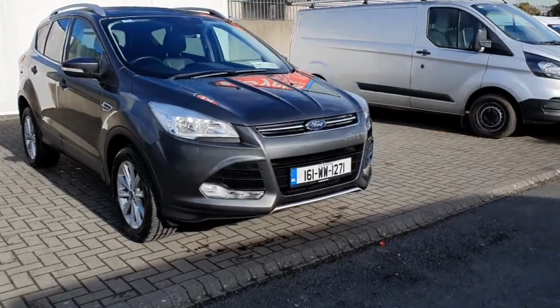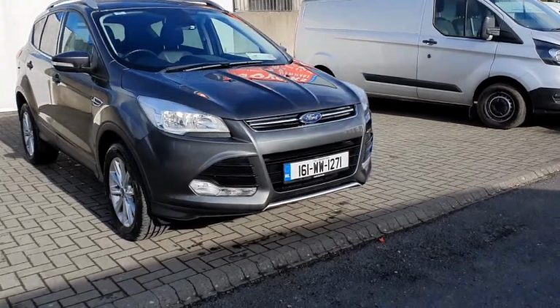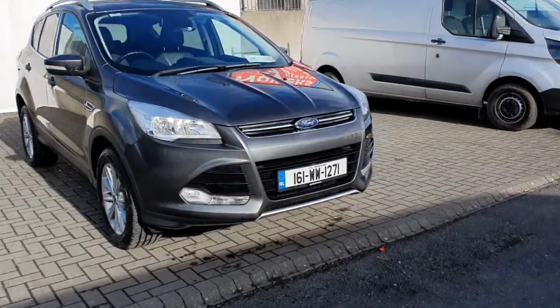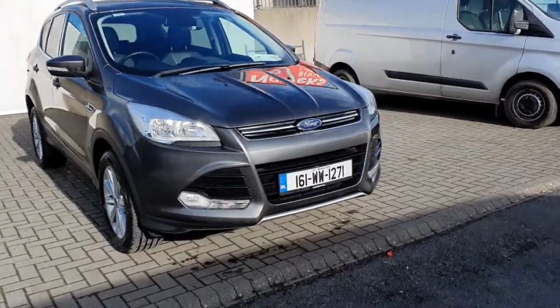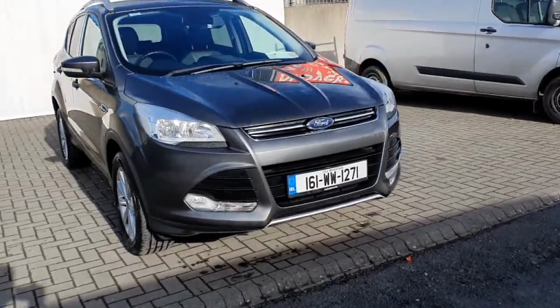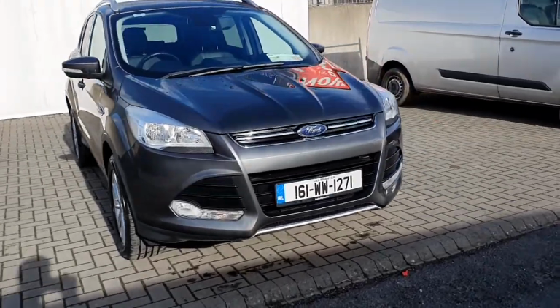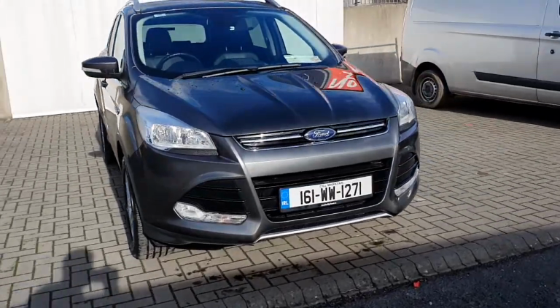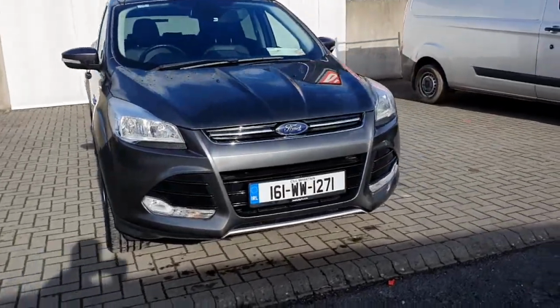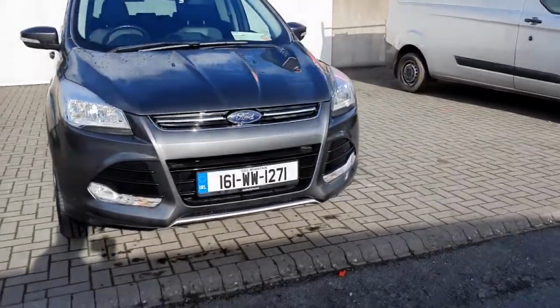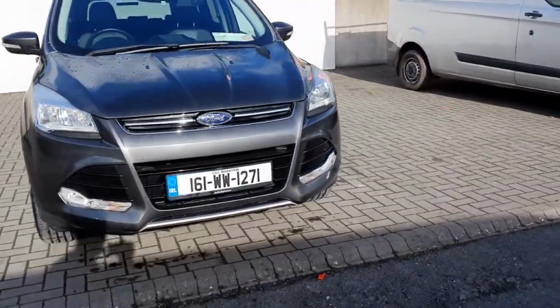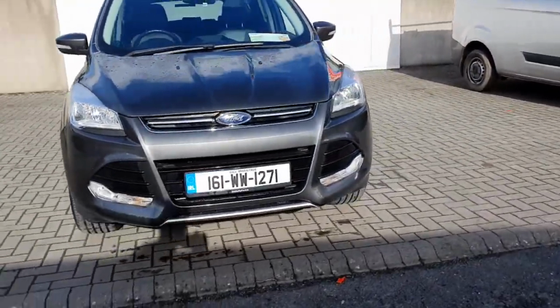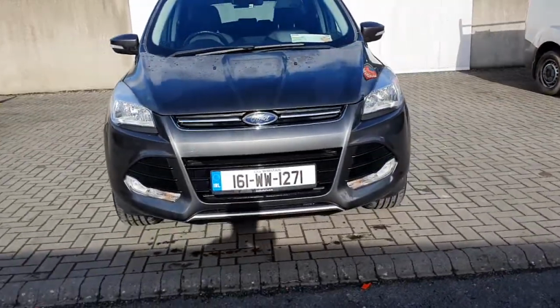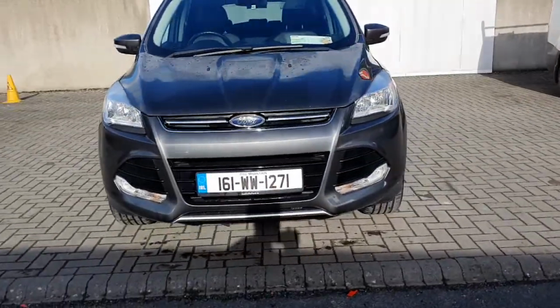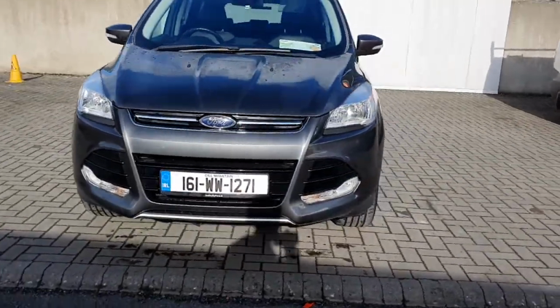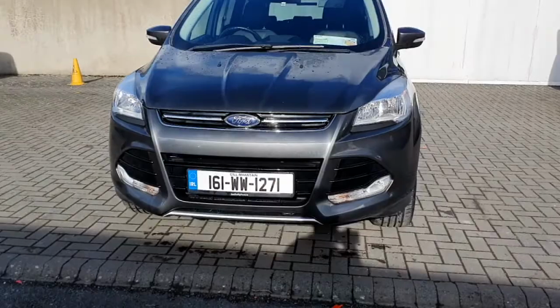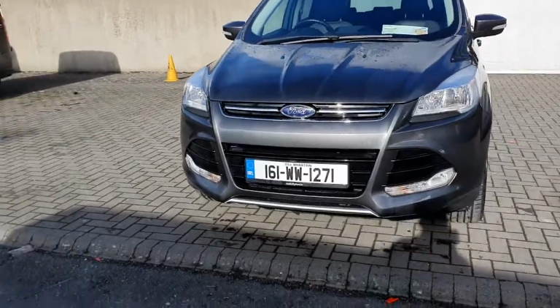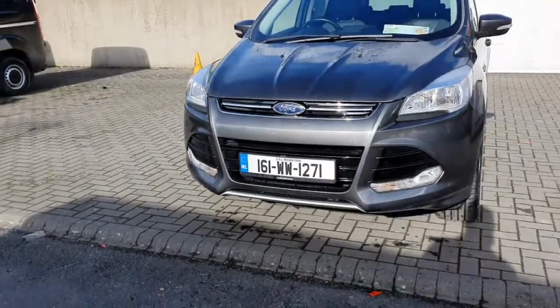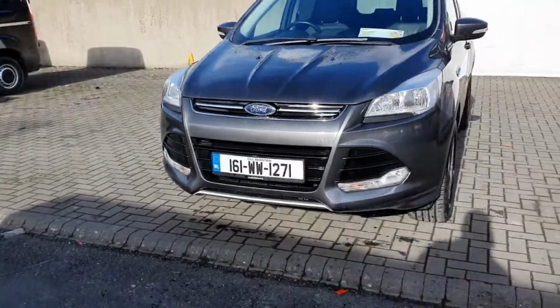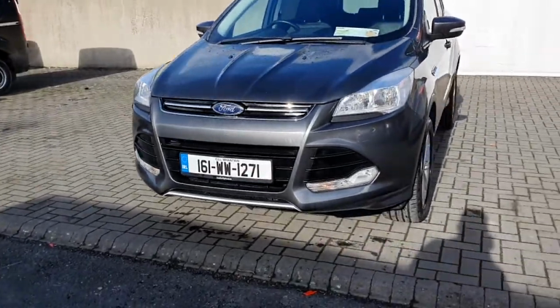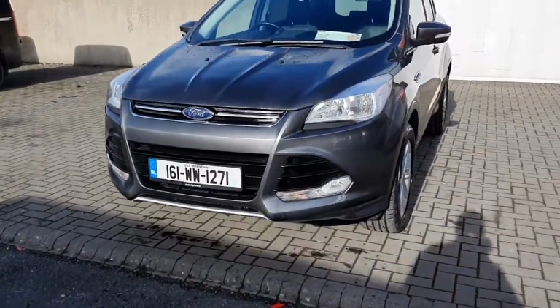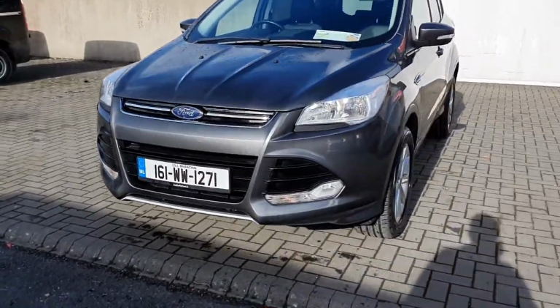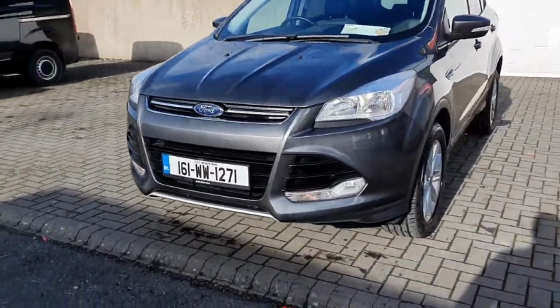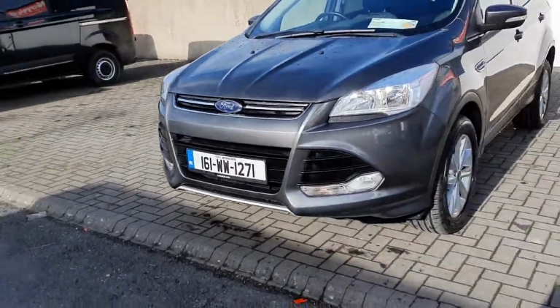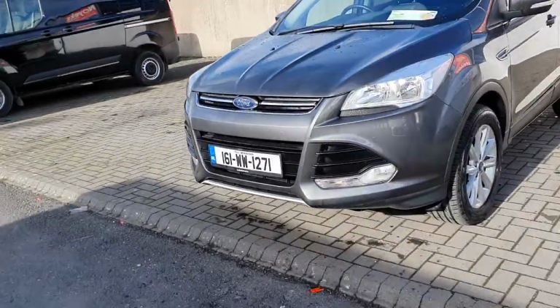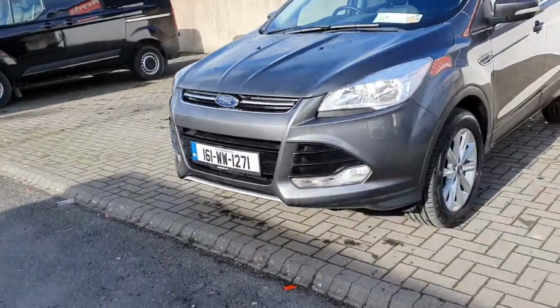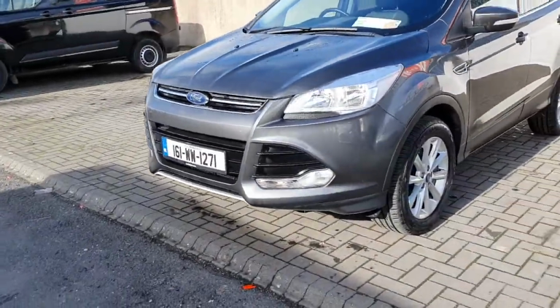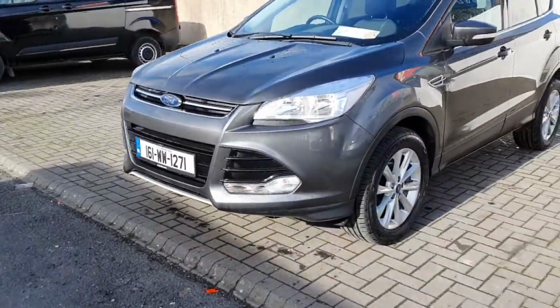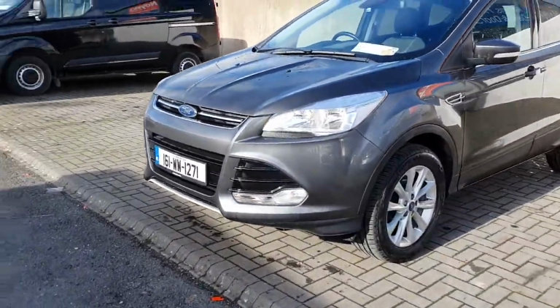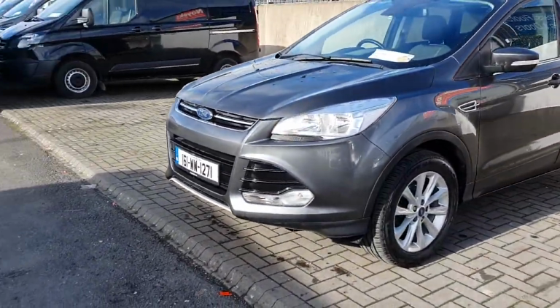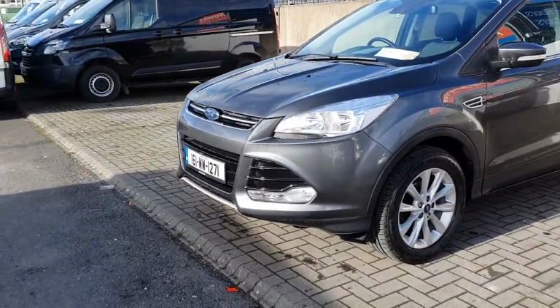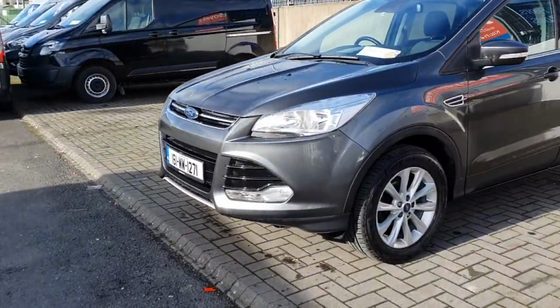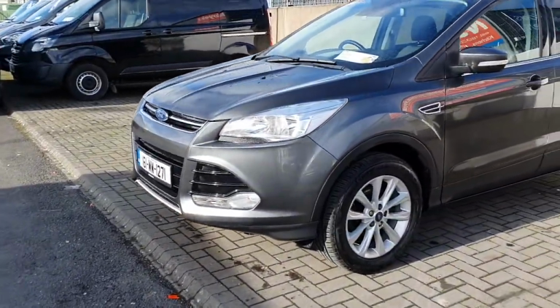Hello and welcome to Geodafi Ford online used car sales. Here today we have this 2016 Ford Kuga Titanium, 2 litre diesel with 120 brake horsepower.